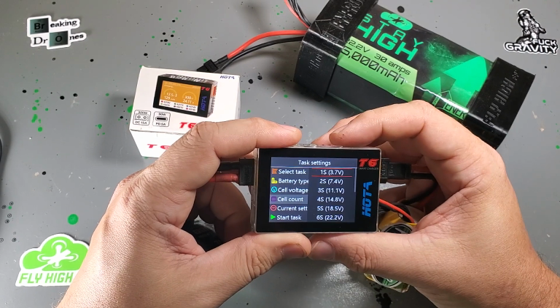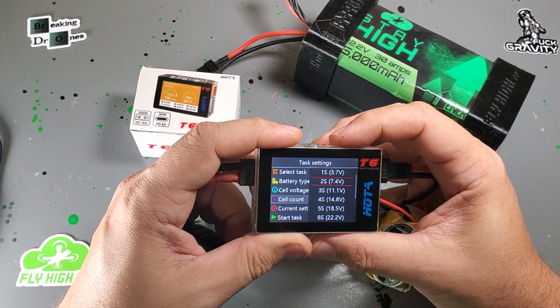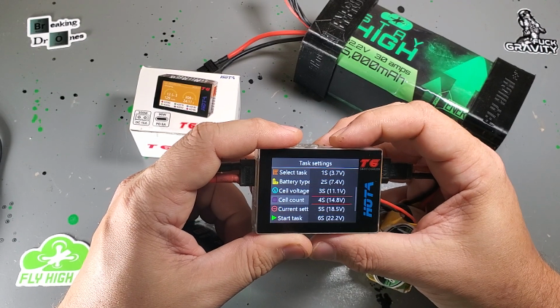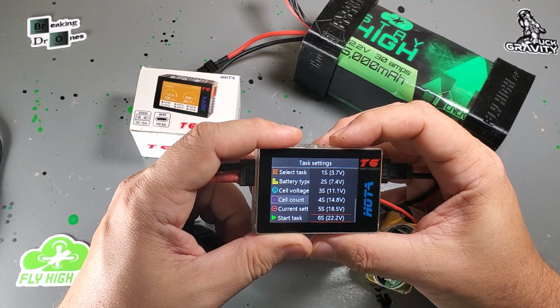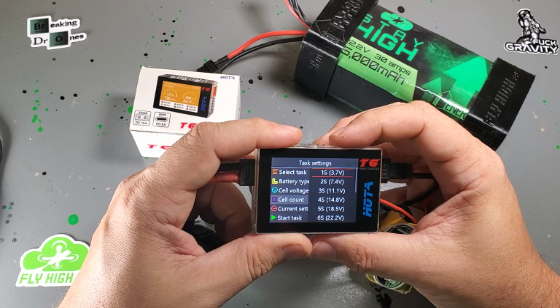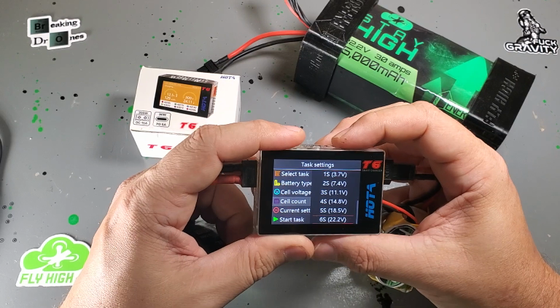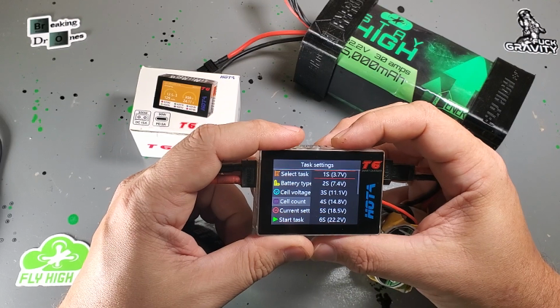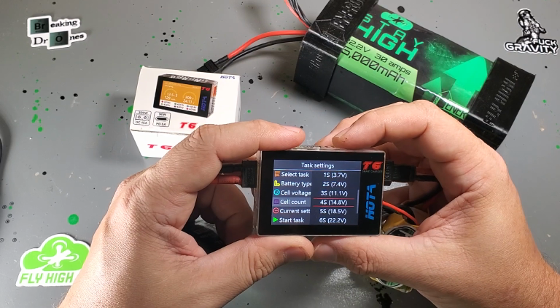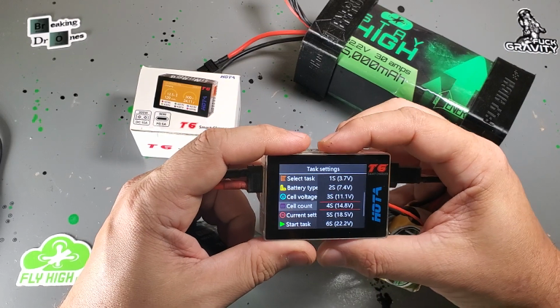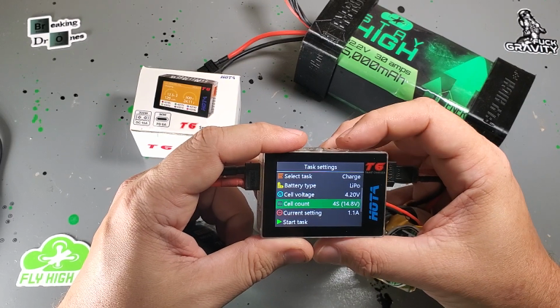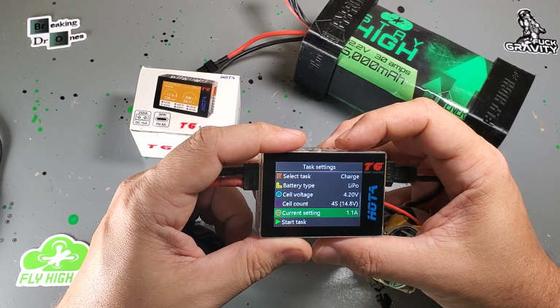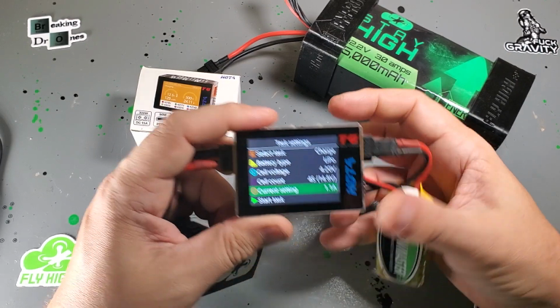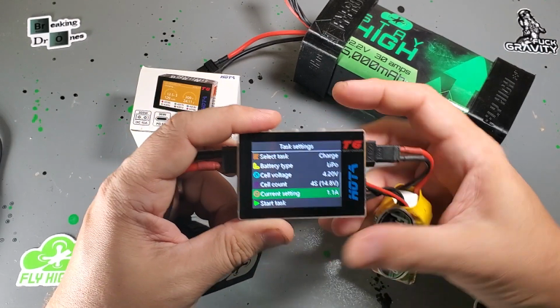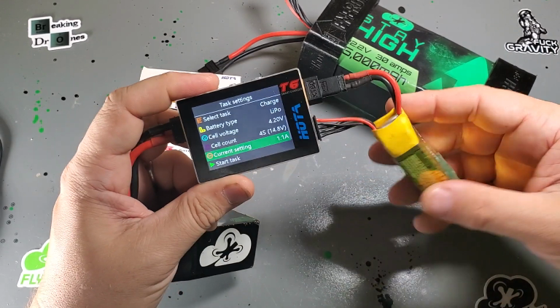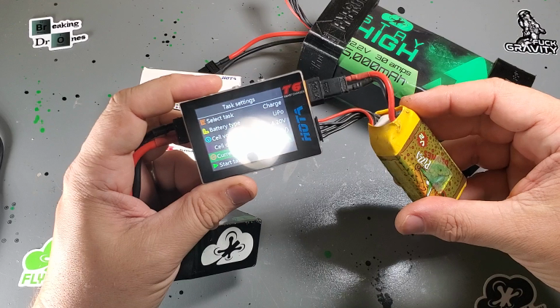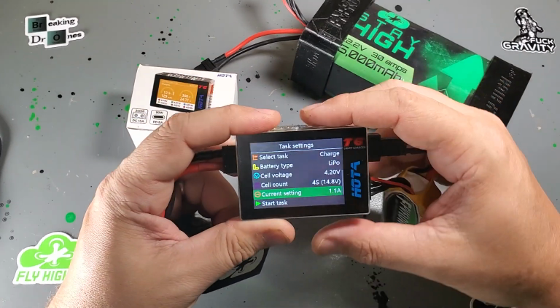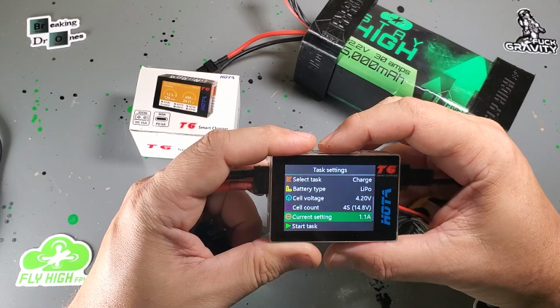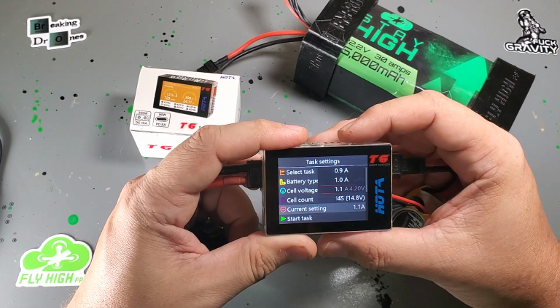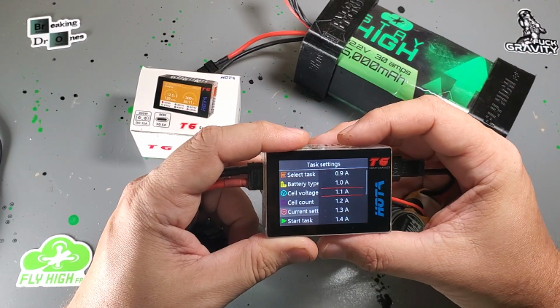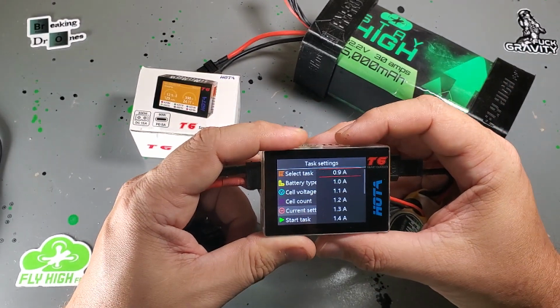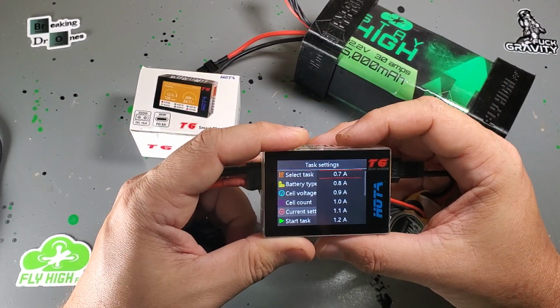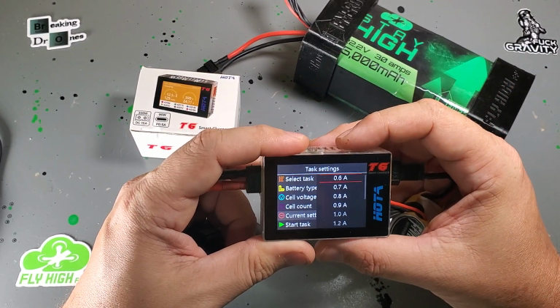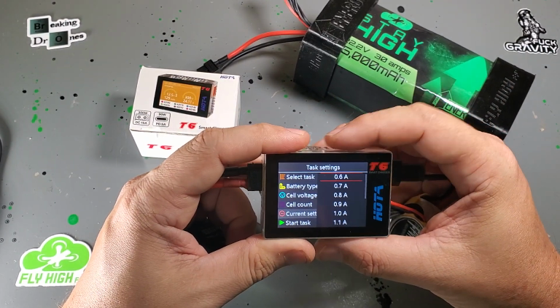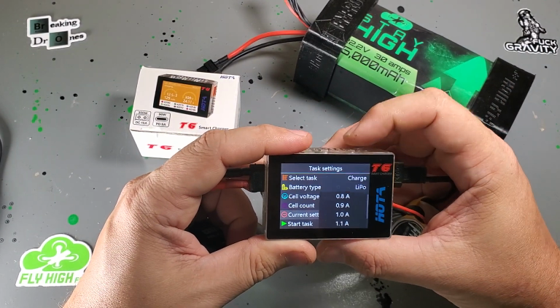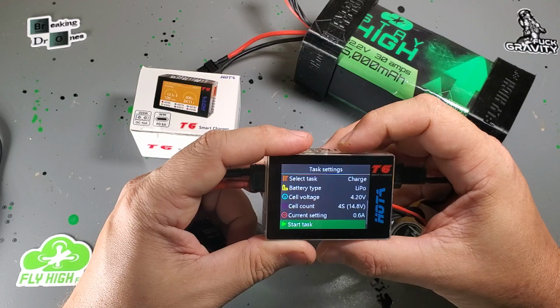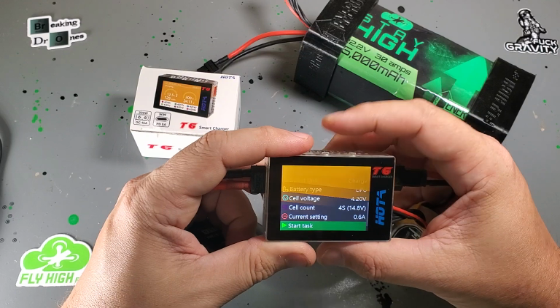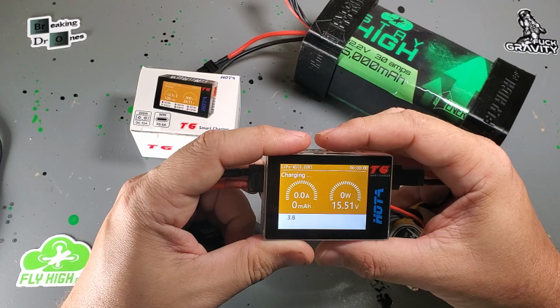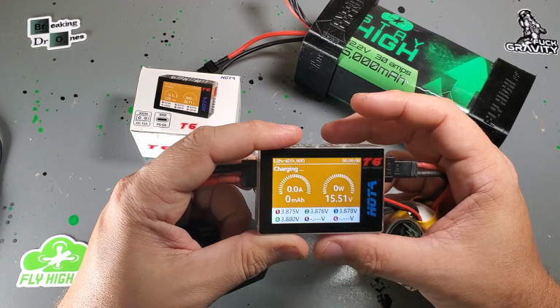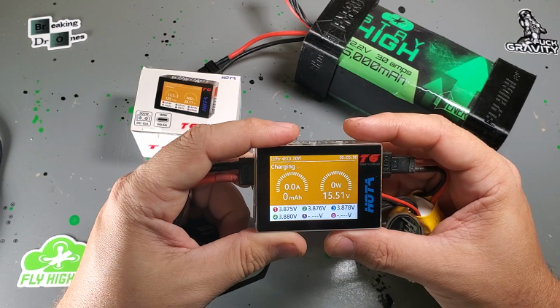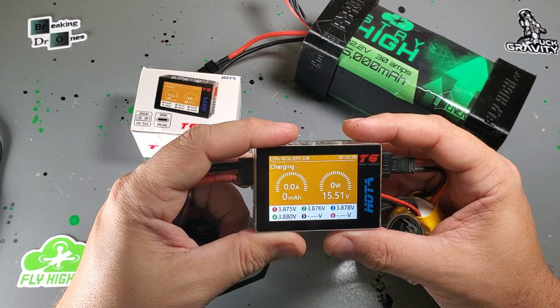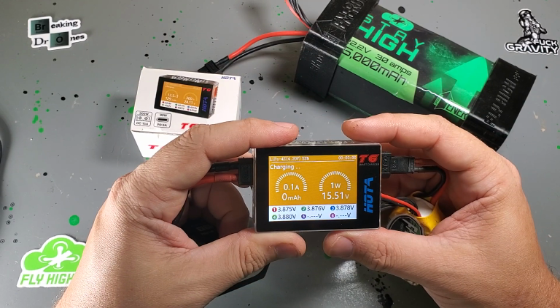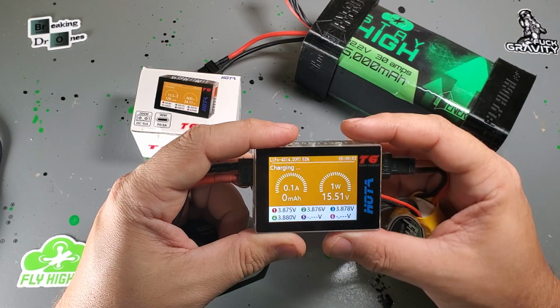This is a 4S battery, so we're just going to select 4S. It is a 600 mAh, so we're going to charge it at 0.6 amps. And there it goes — it's charging.